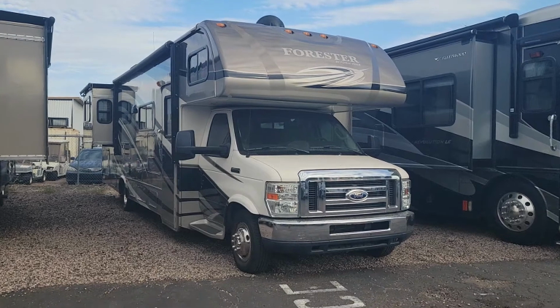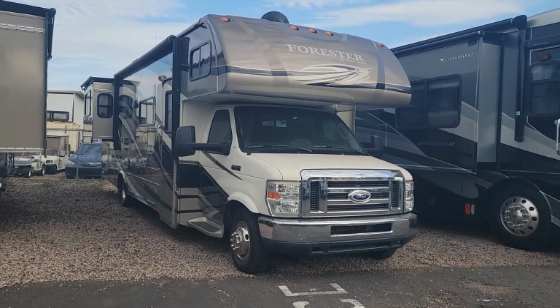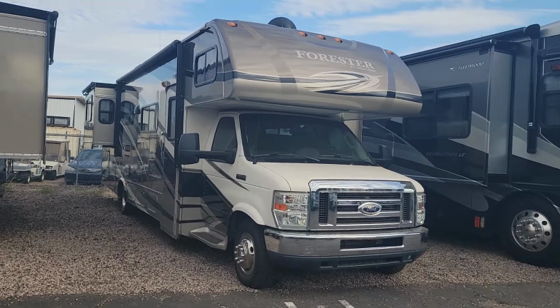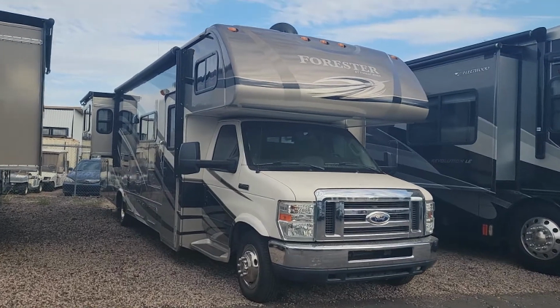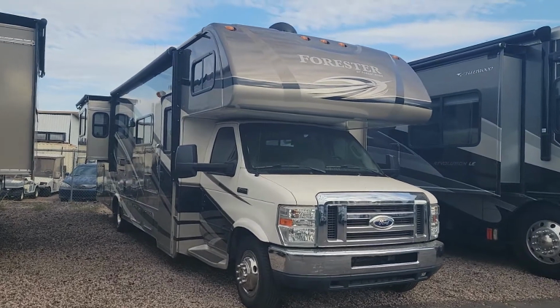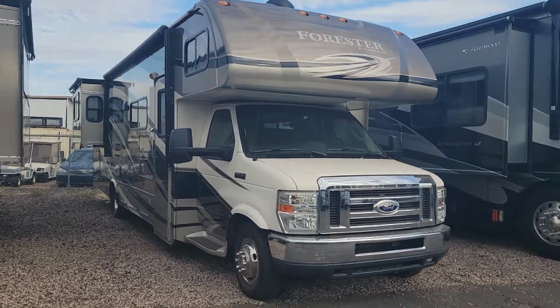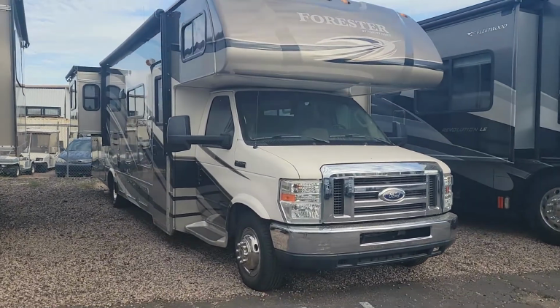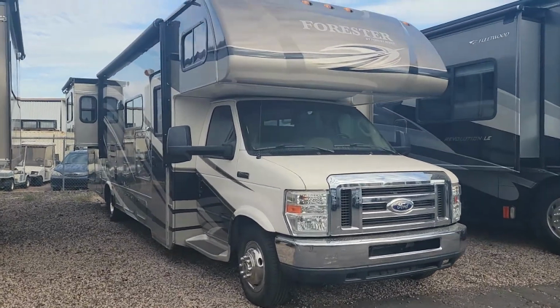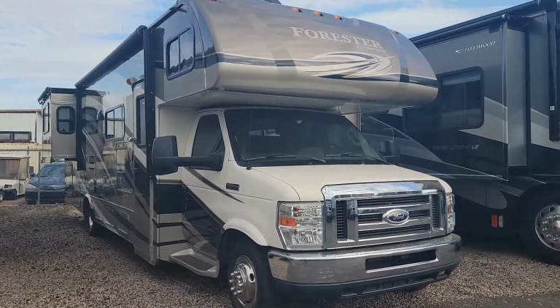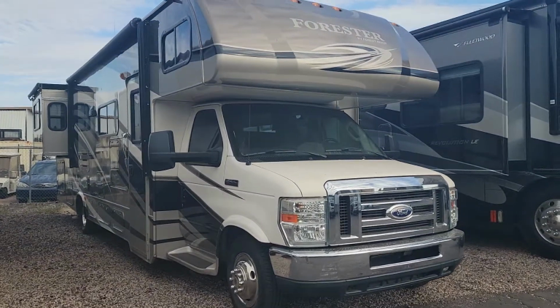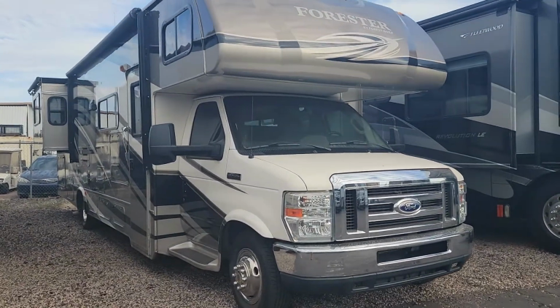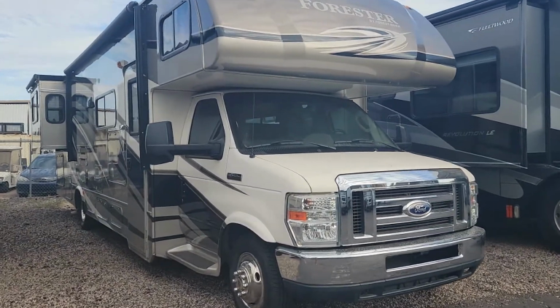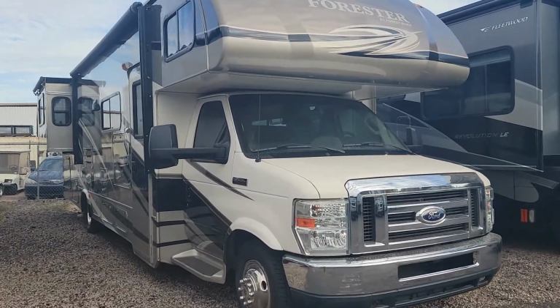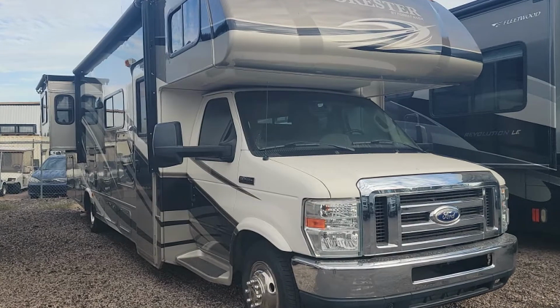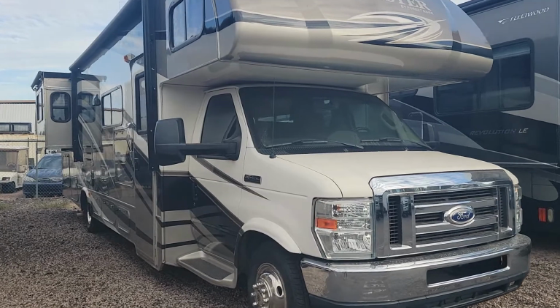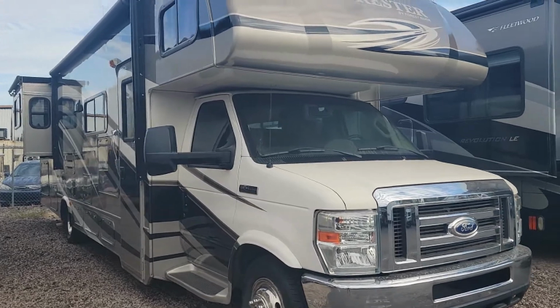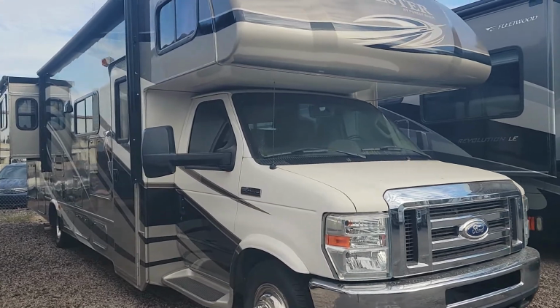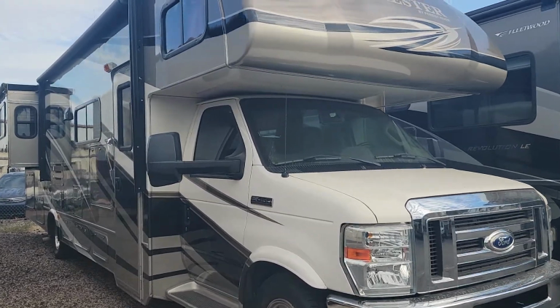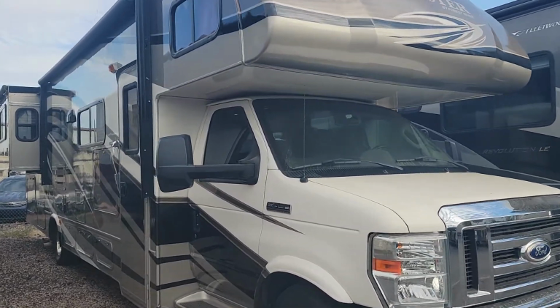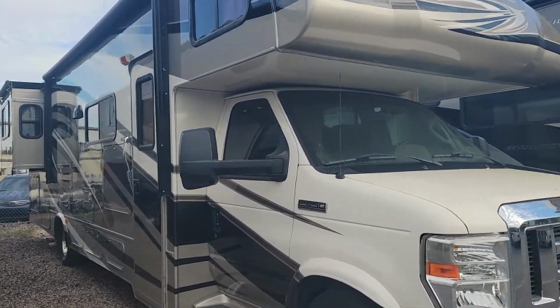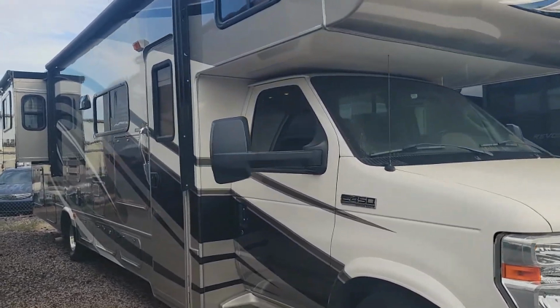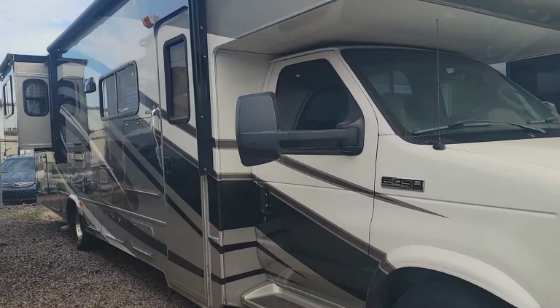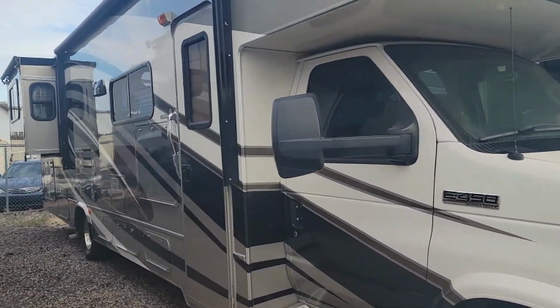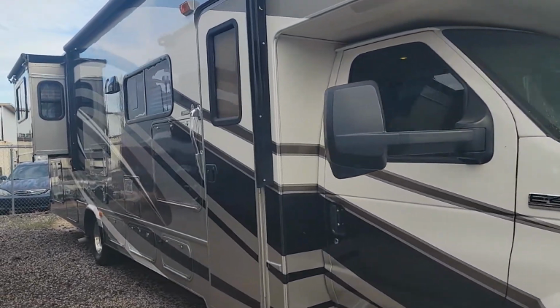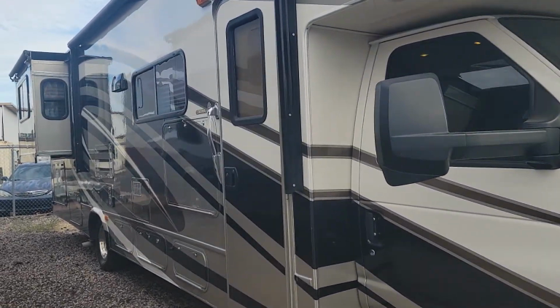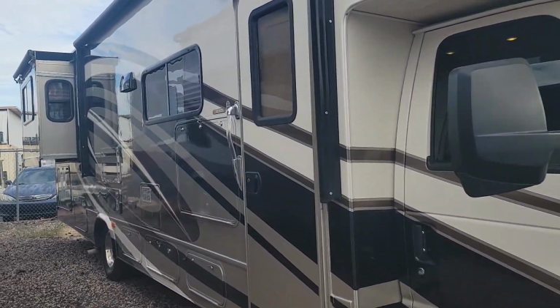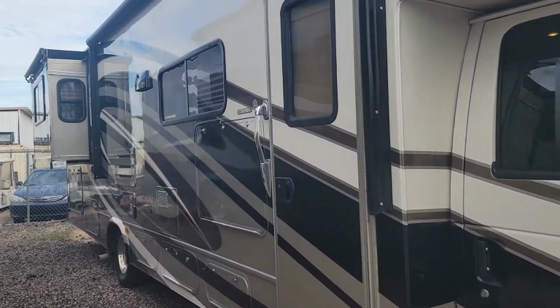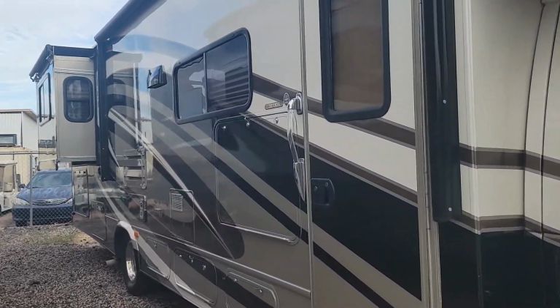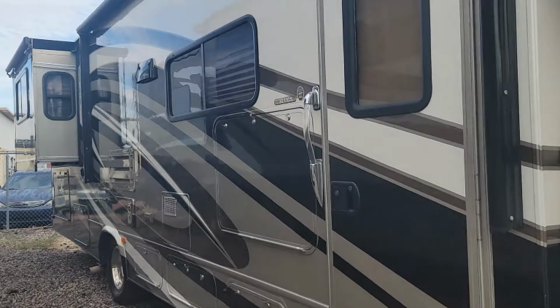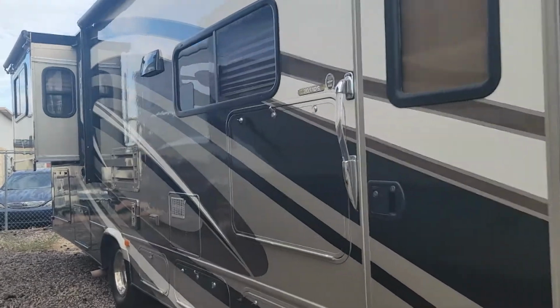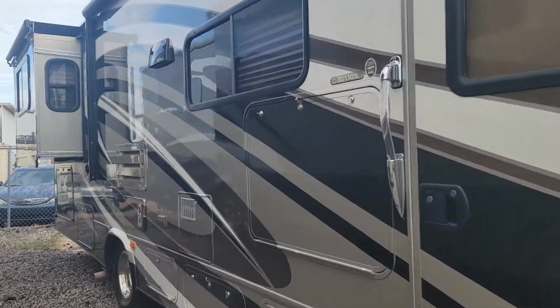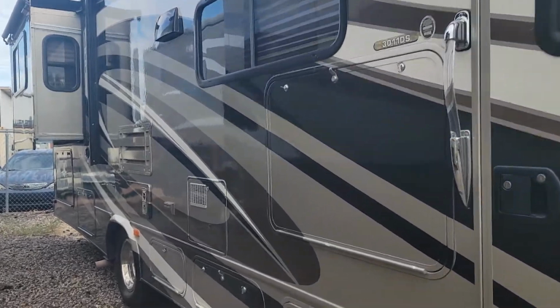Hey, what's up everybody? We're back with another video today. We have a 2015 Forest River Forester, model number 3011DS.